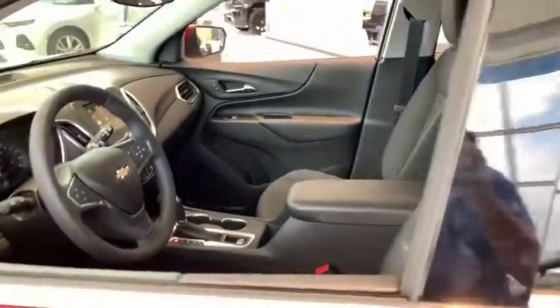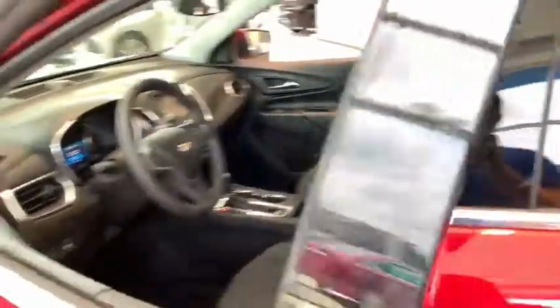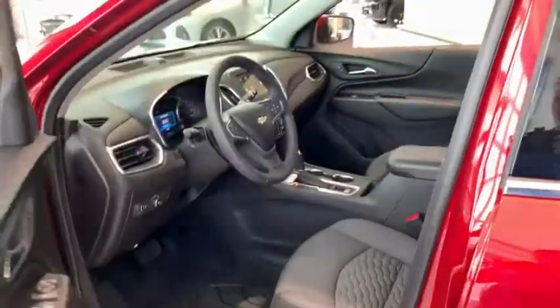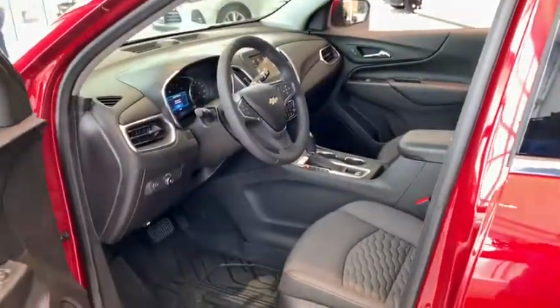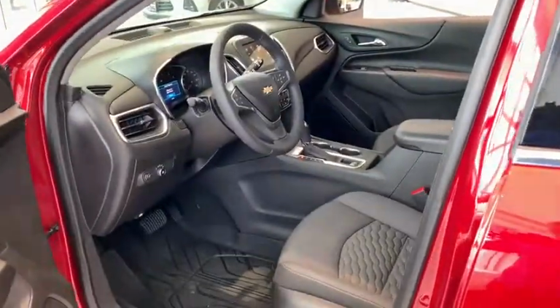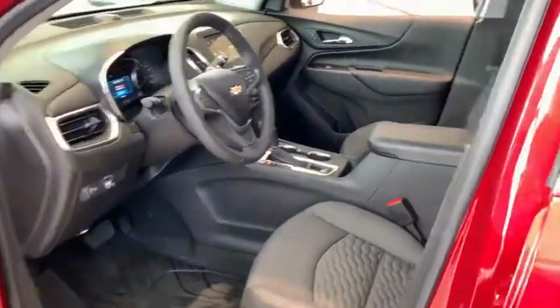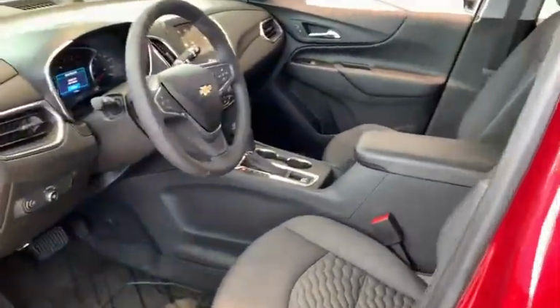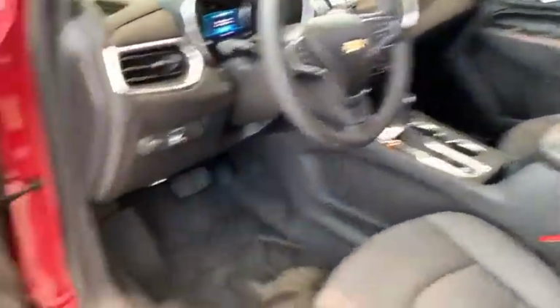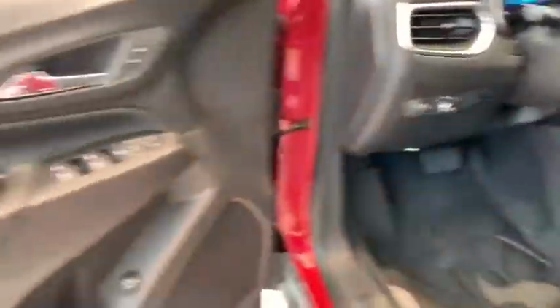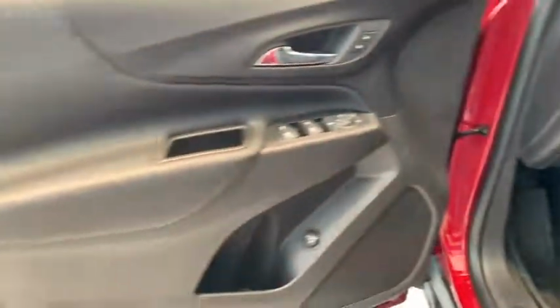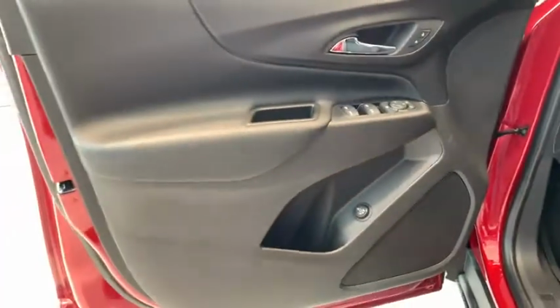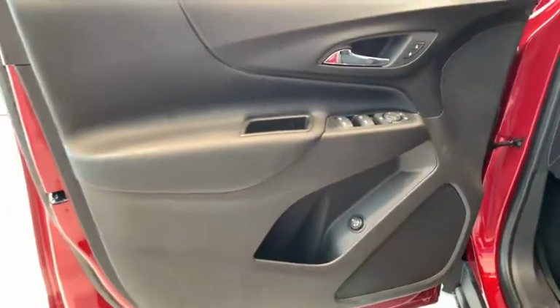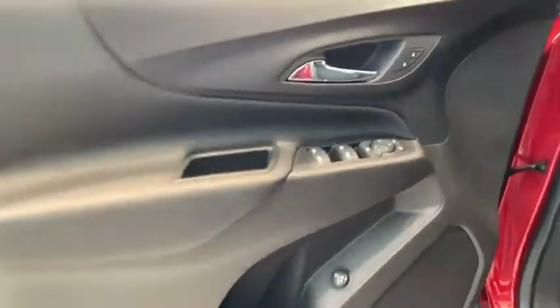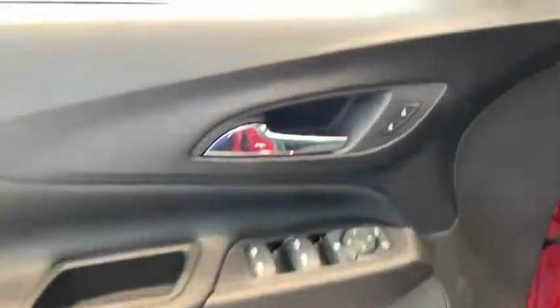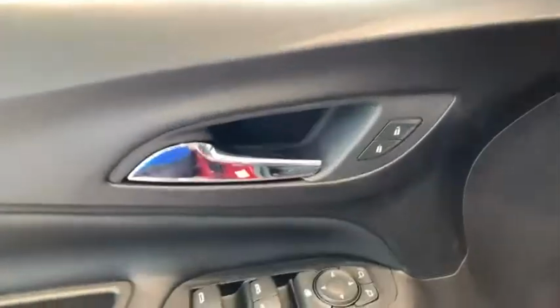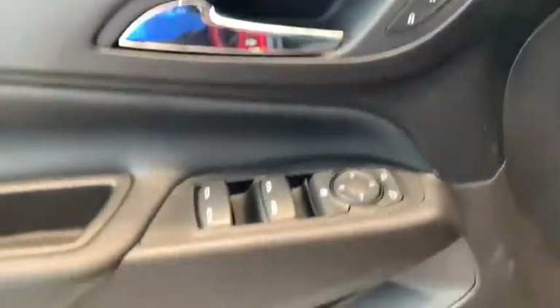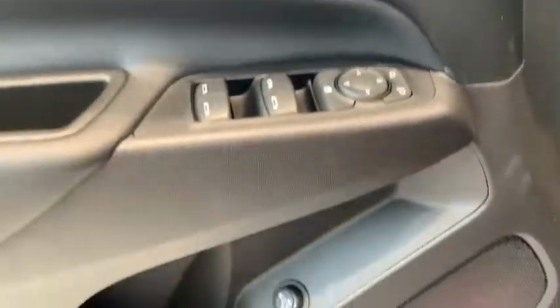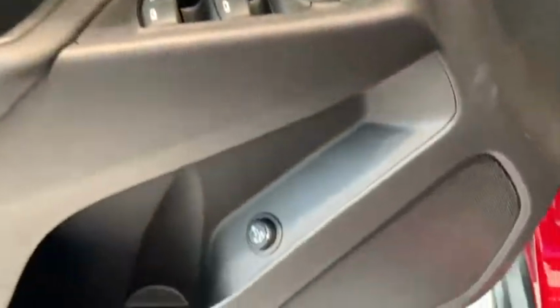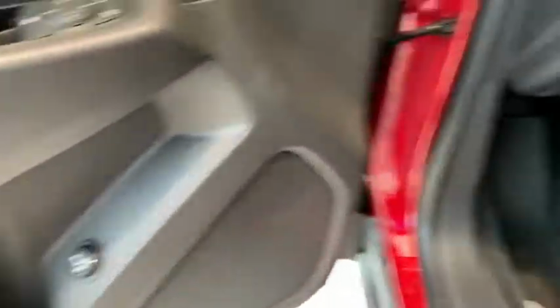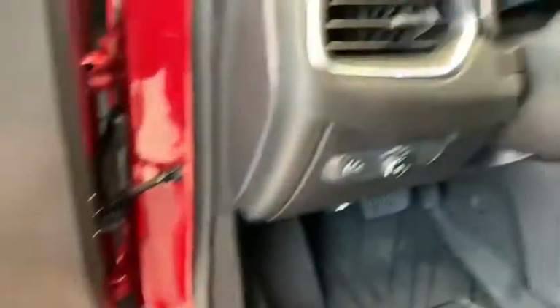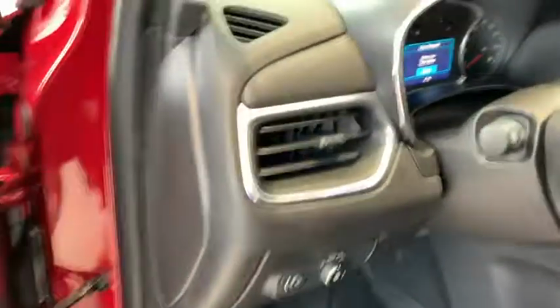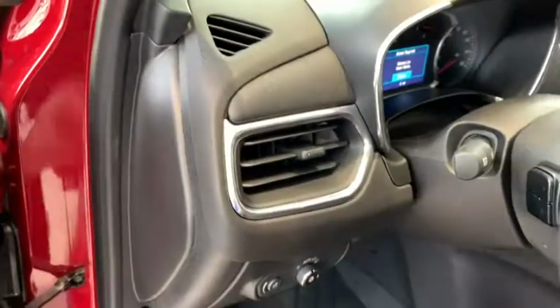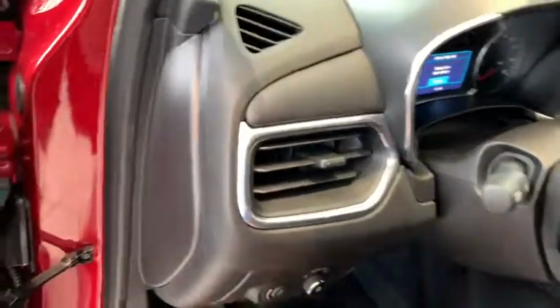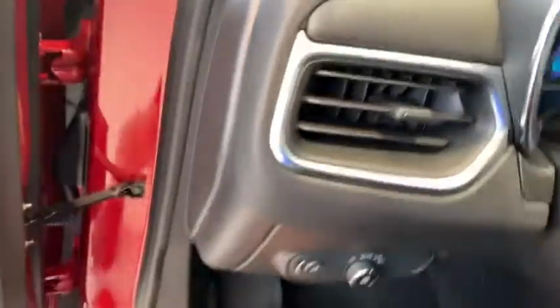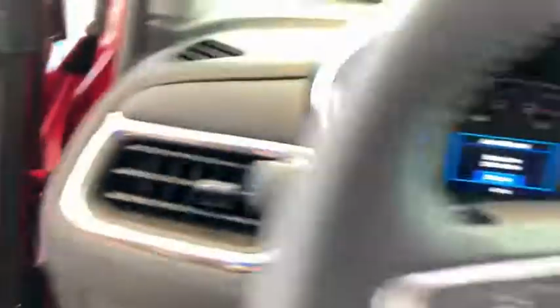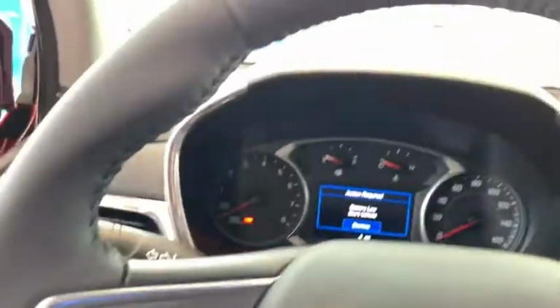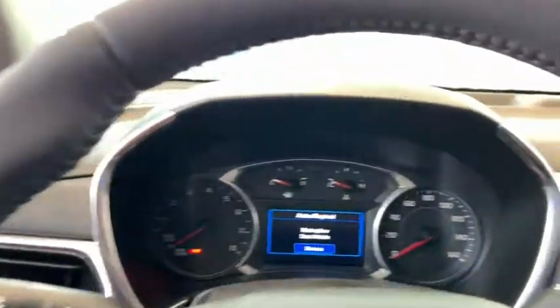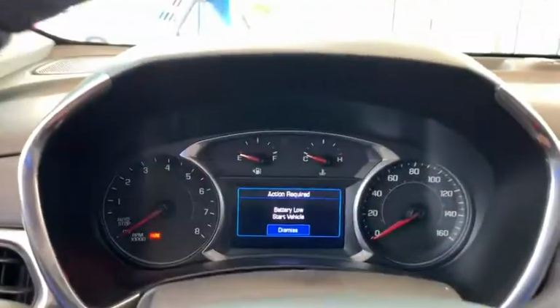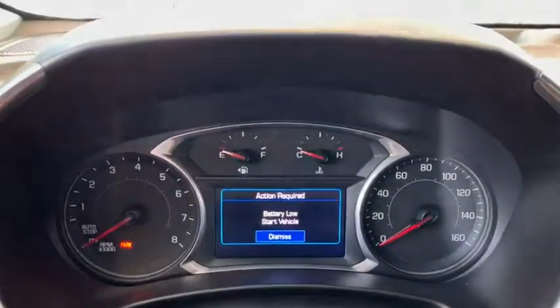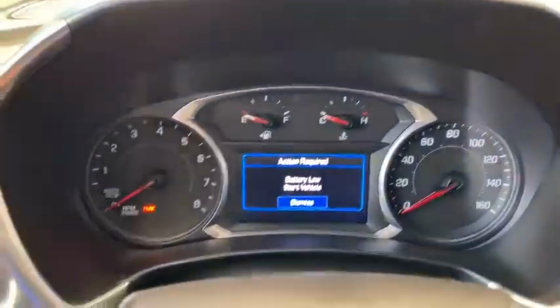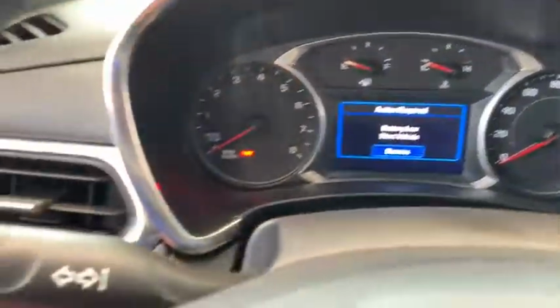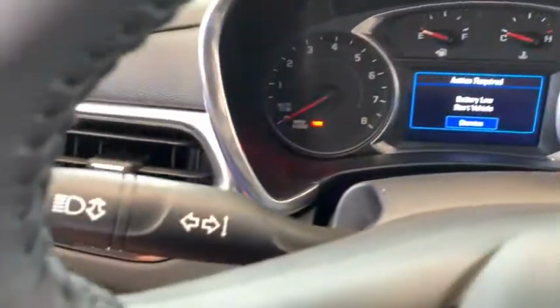Traction control, remote engine start, dual airbags, power steering, four-wheel disc brakes, universal garage door opener, compass, security system, power windows, rear window defroster, trip computer.